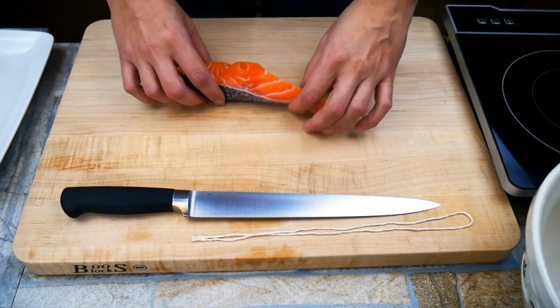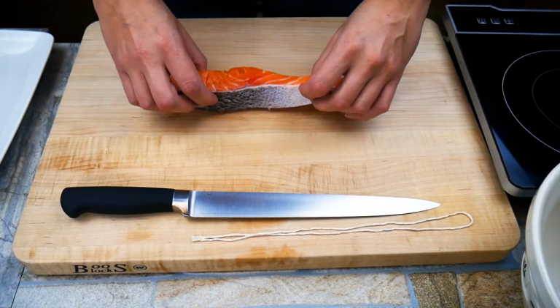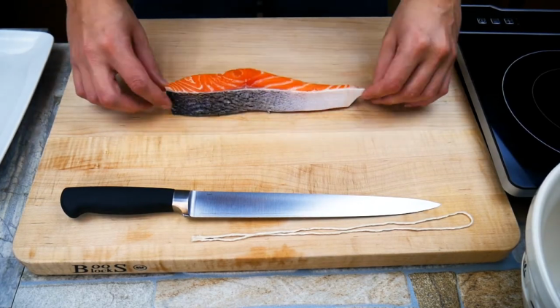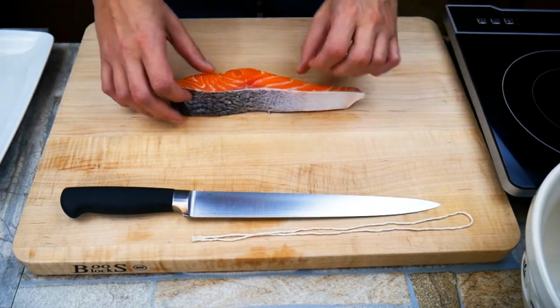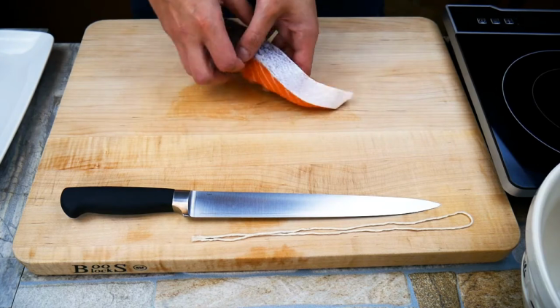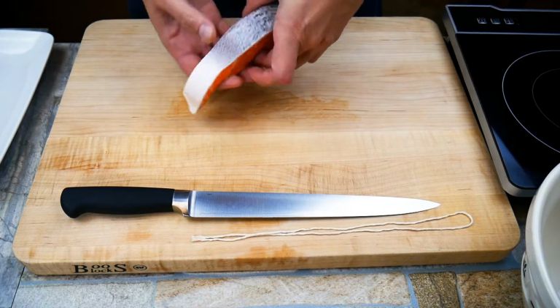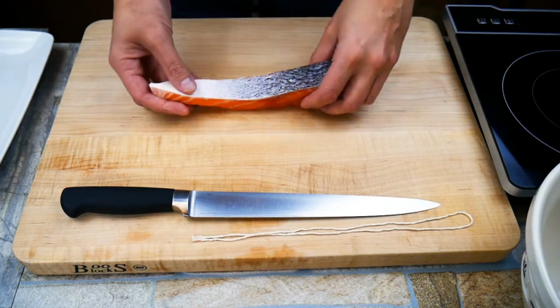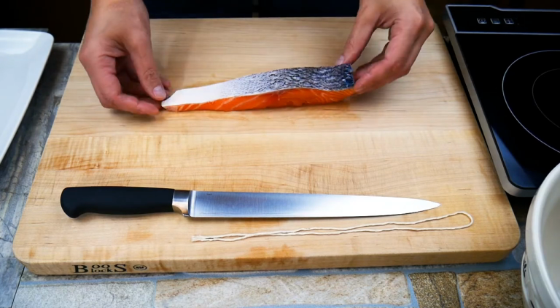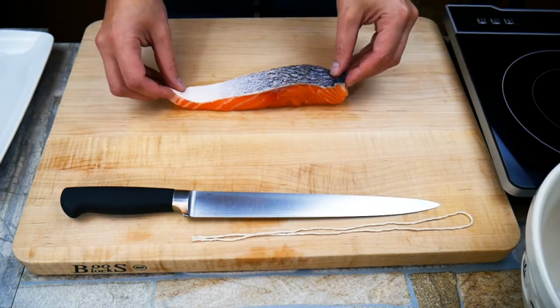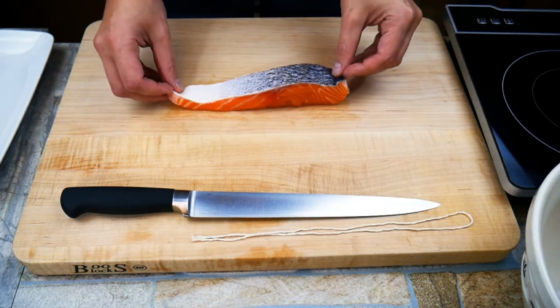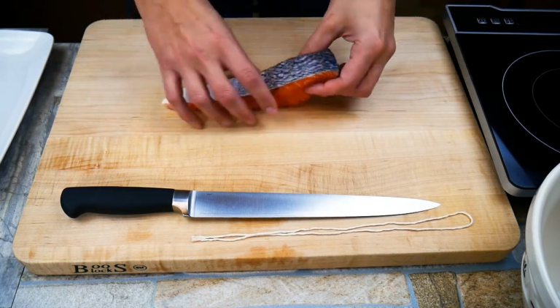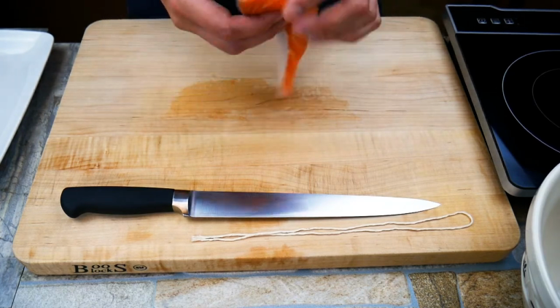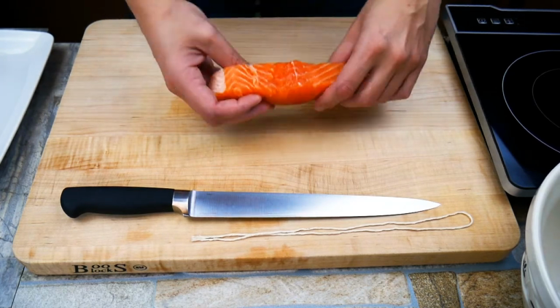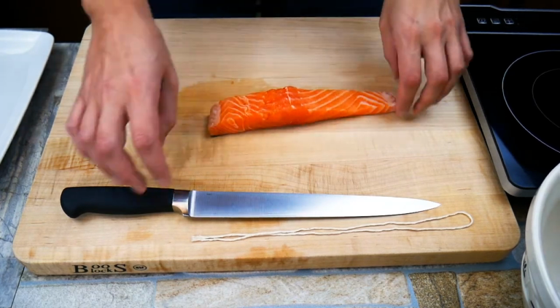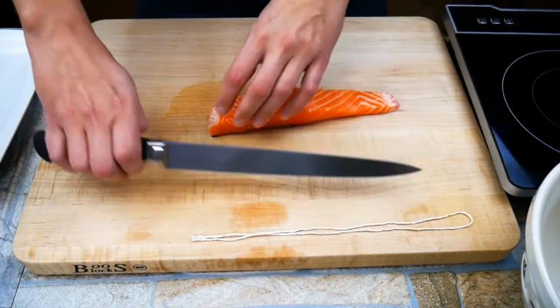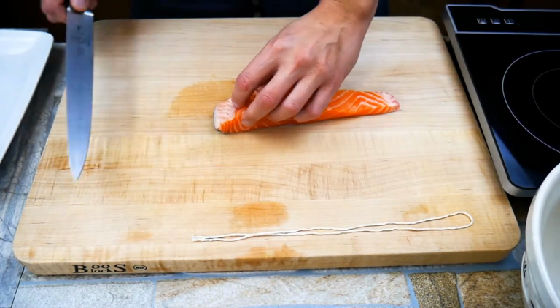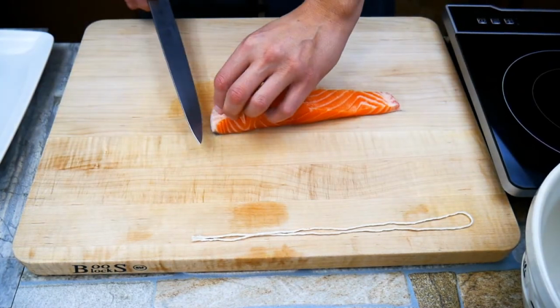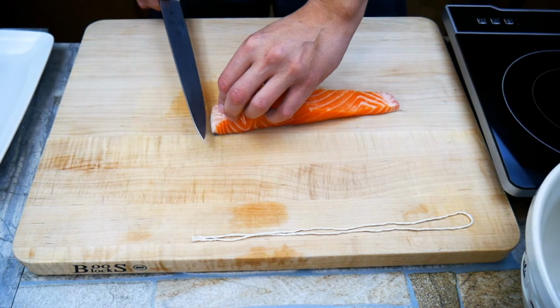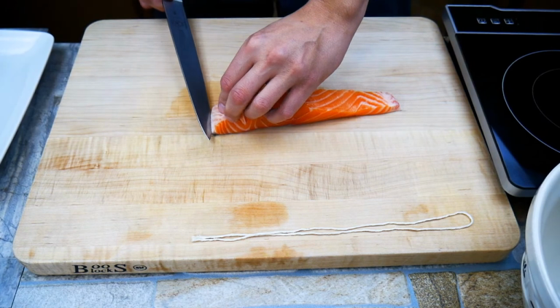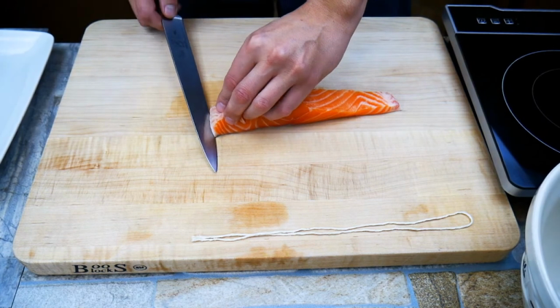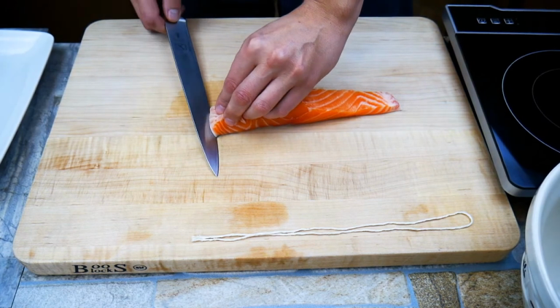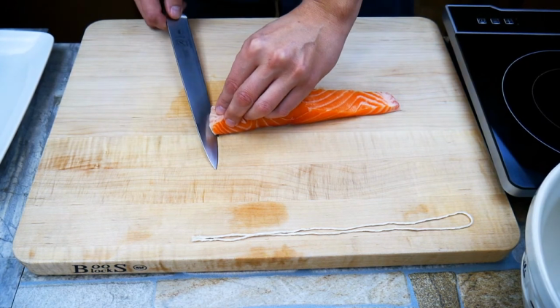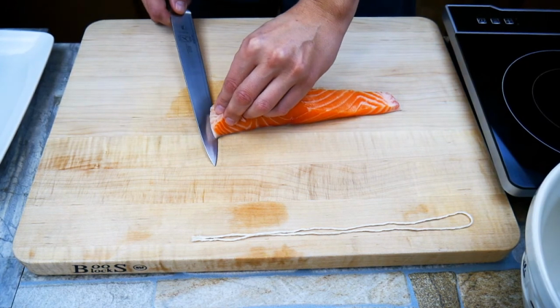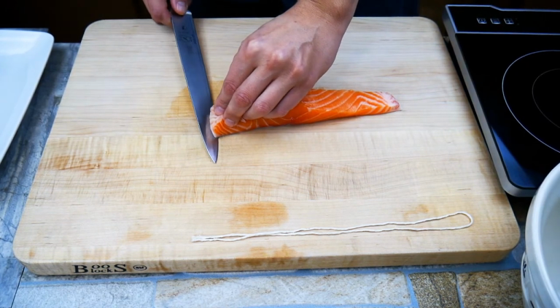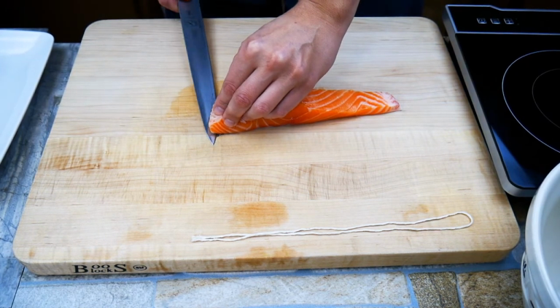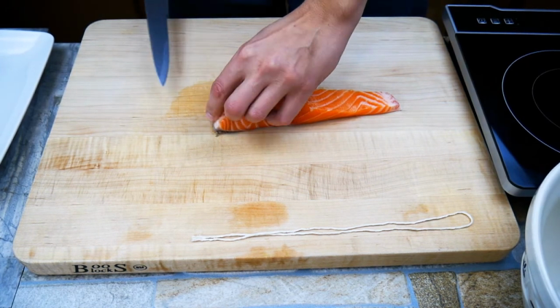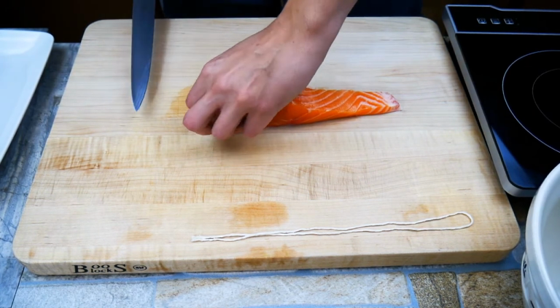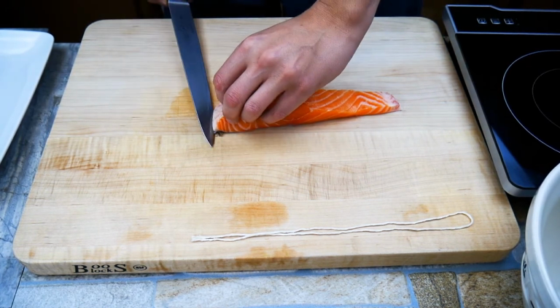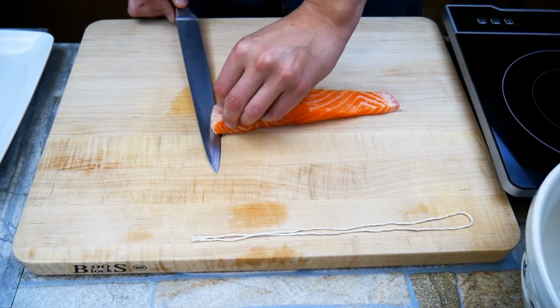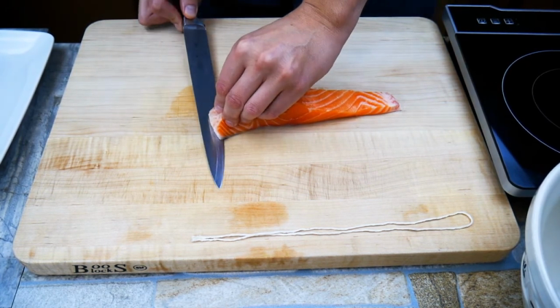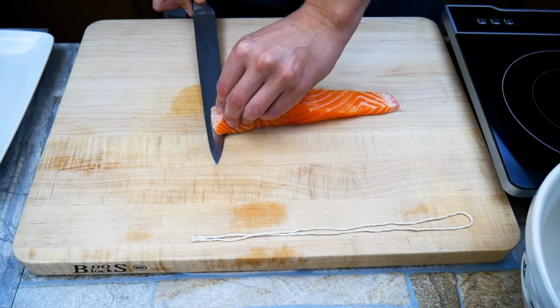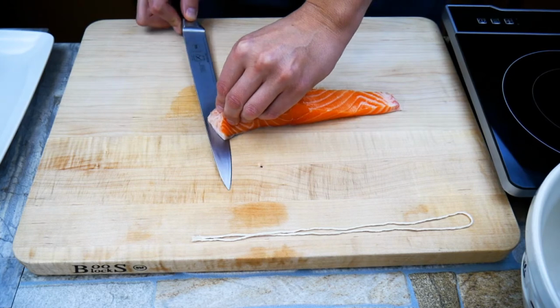First thing we're gonna do is inspect our piece of fish. We want to make sure that there aren't any small pin bones — those little pin bones could technically get caught in our throat, and that's not good eats. So take your time and make sure there aren't any.